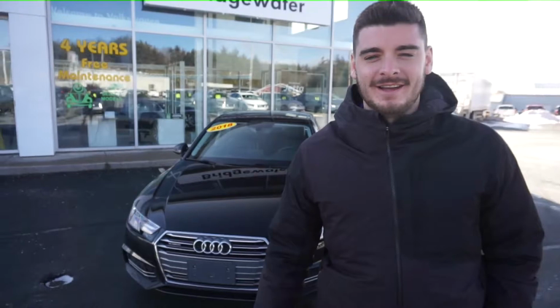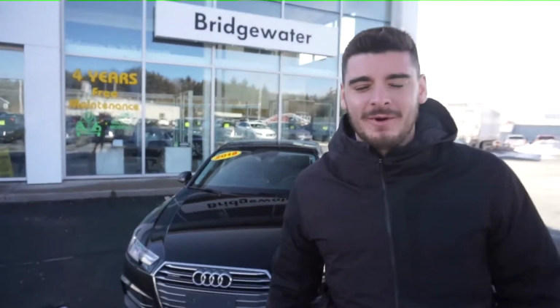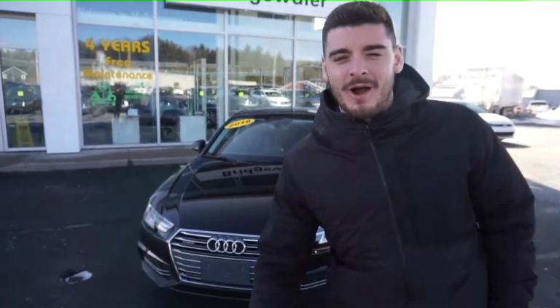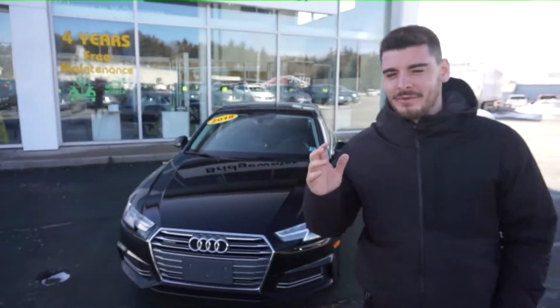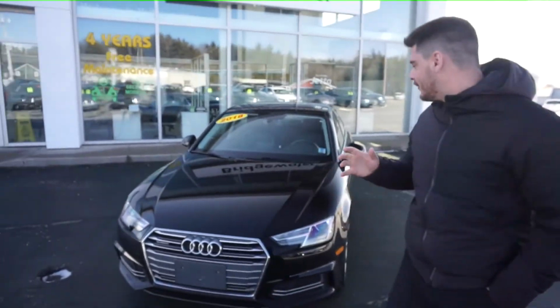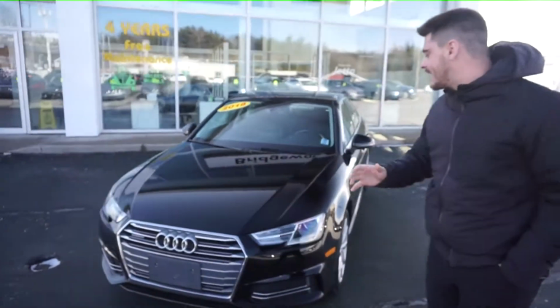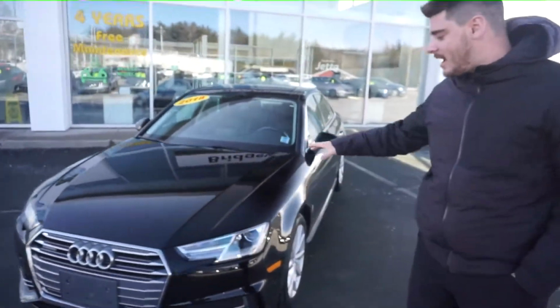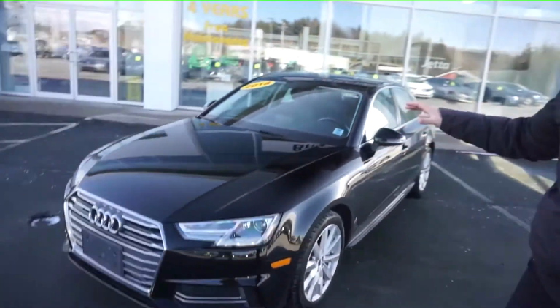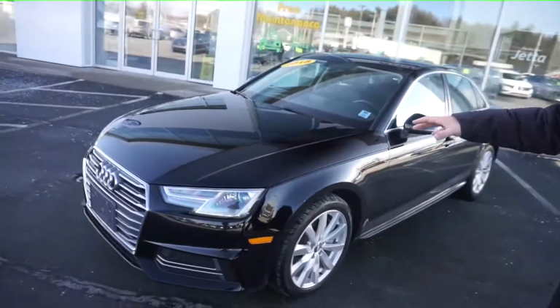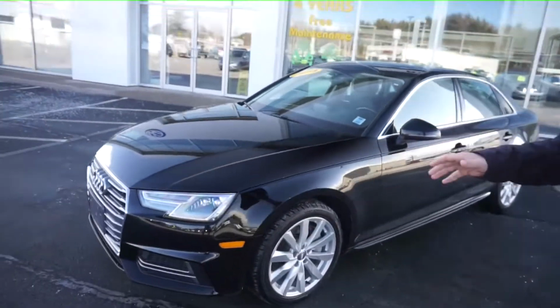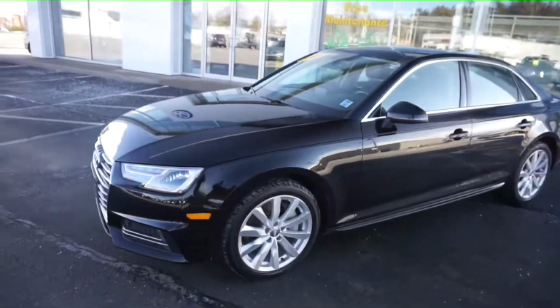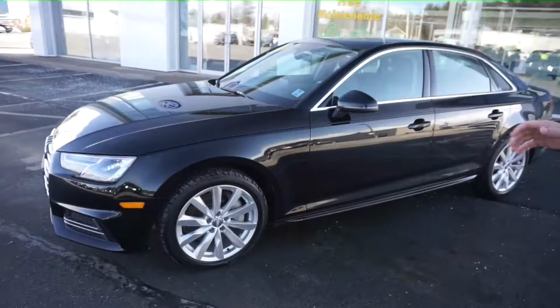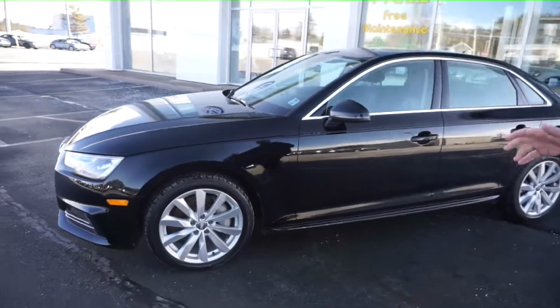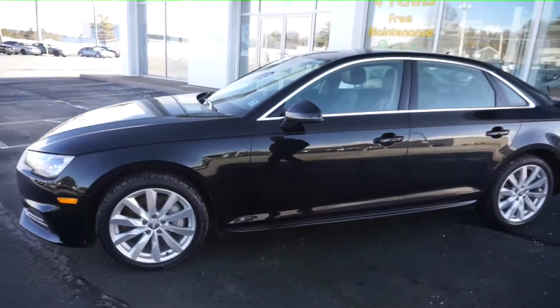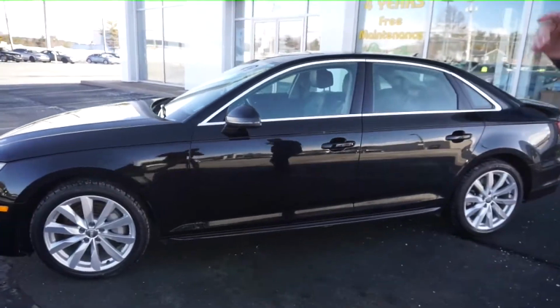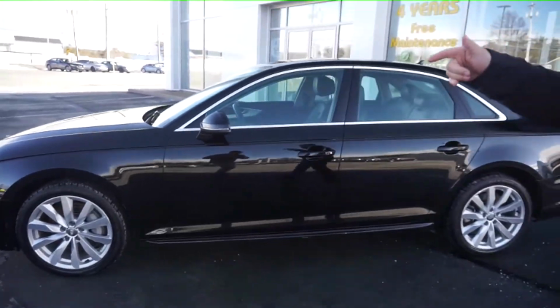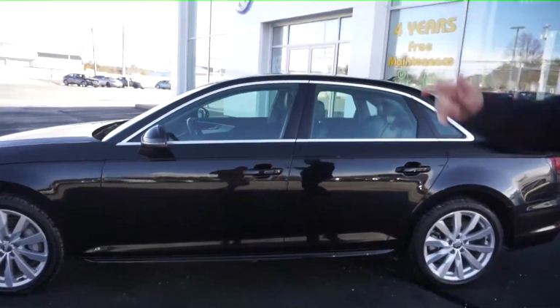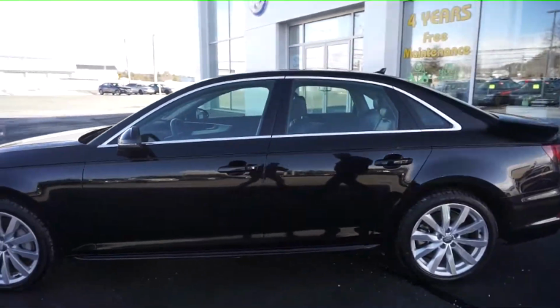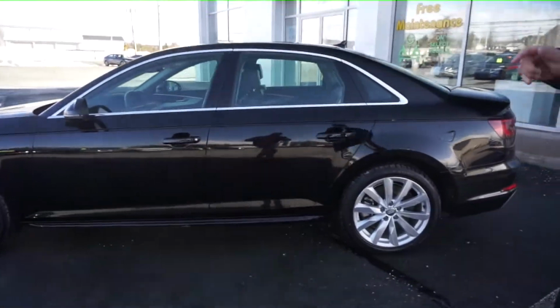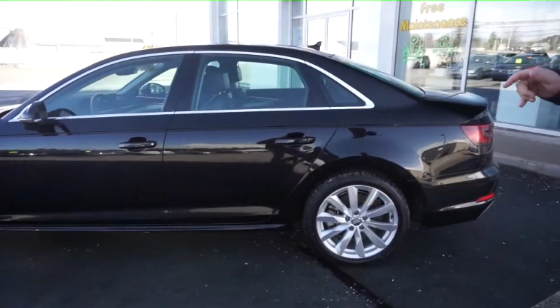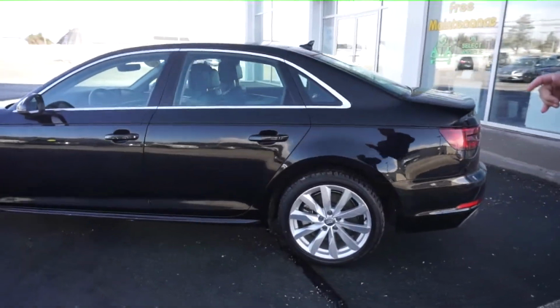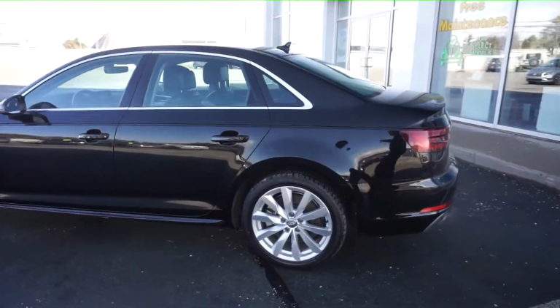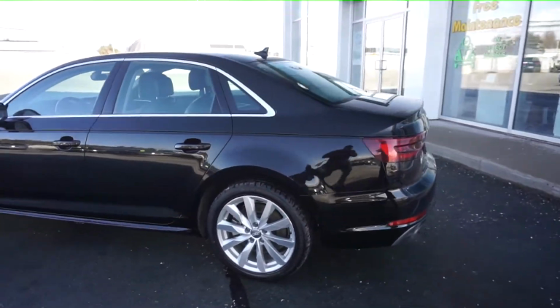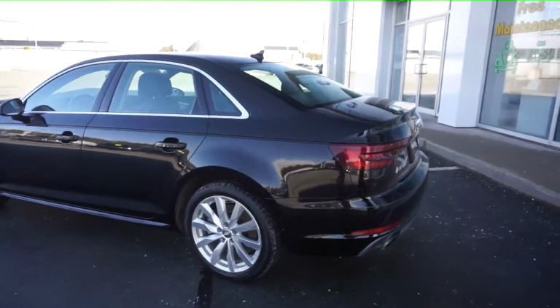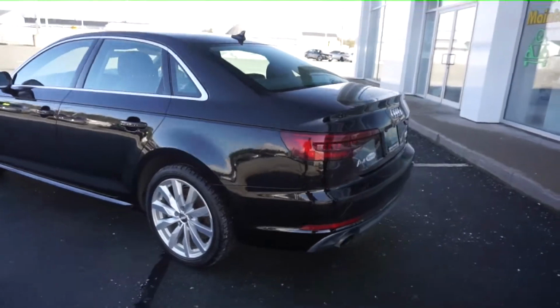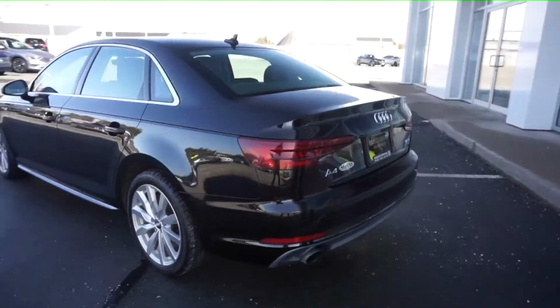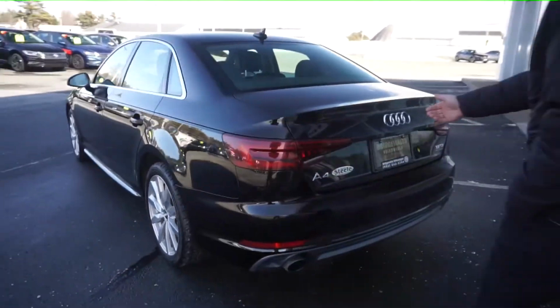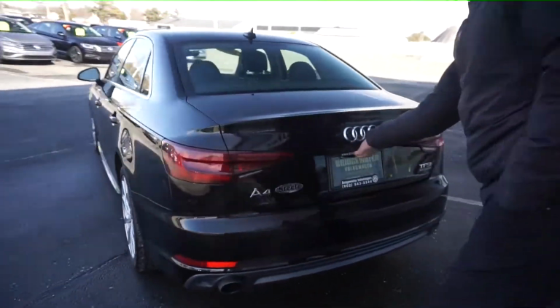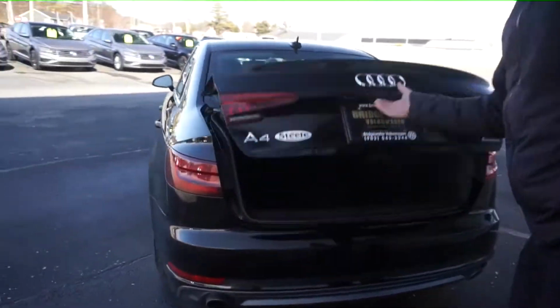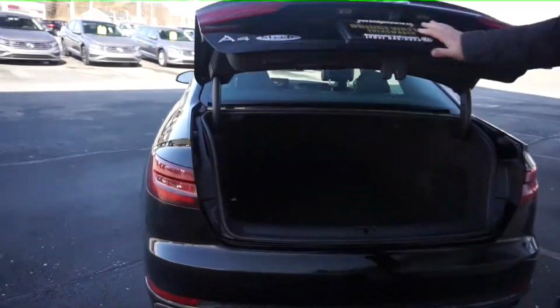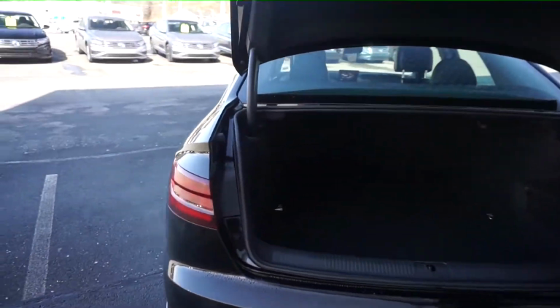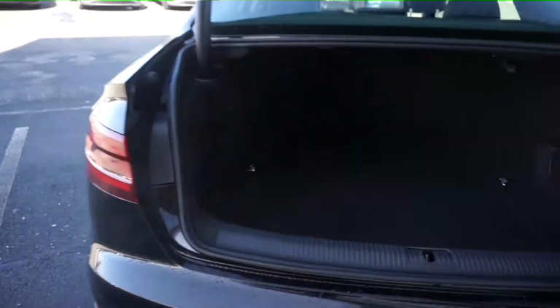Hi everyone, Tyler Weil here from Bridgewater Volkswagen. We have a 2018 Audi A4 with 17-inch alloy wheels and all-season tires. Only 49,000 kilometers on it. Tons of room in the trunk.